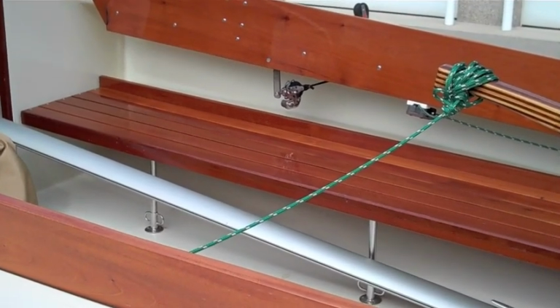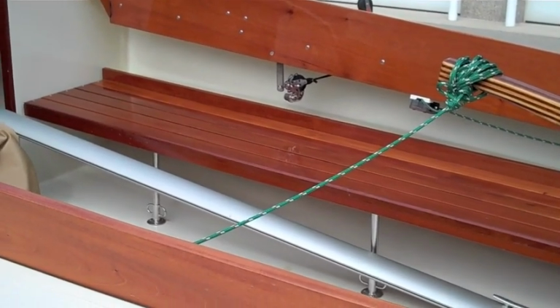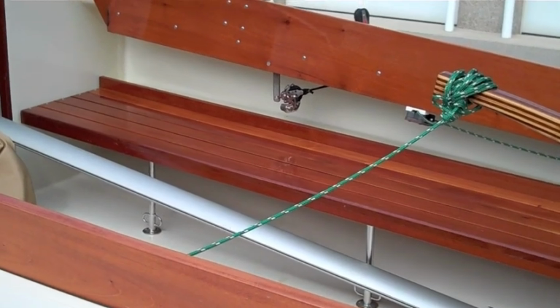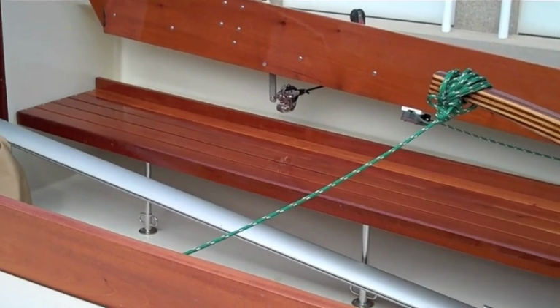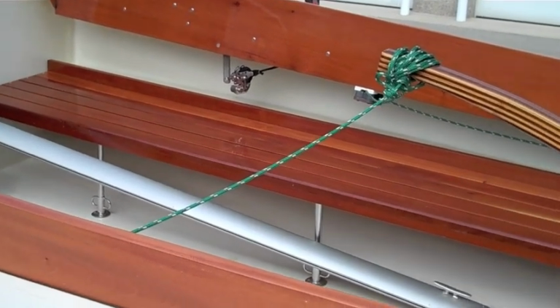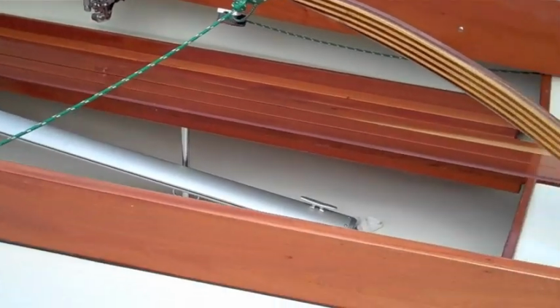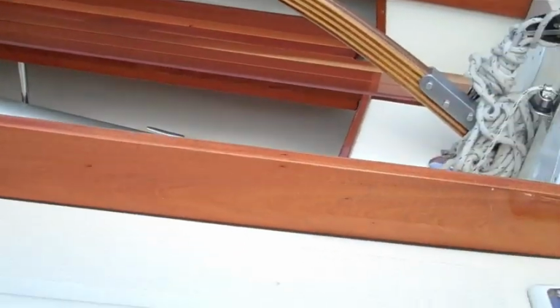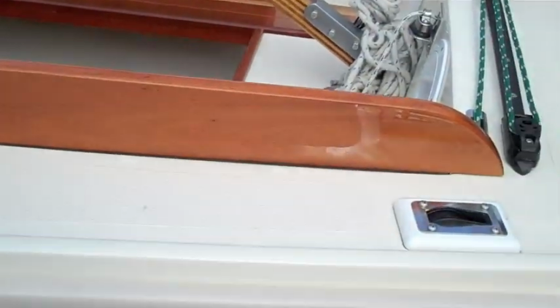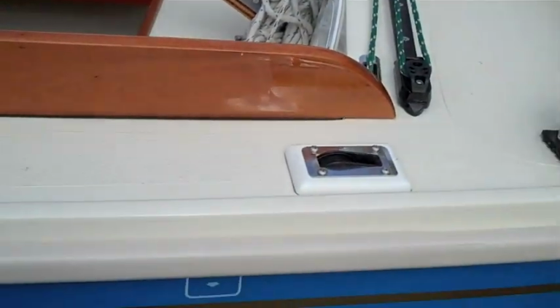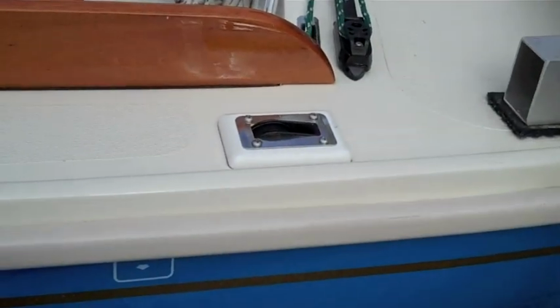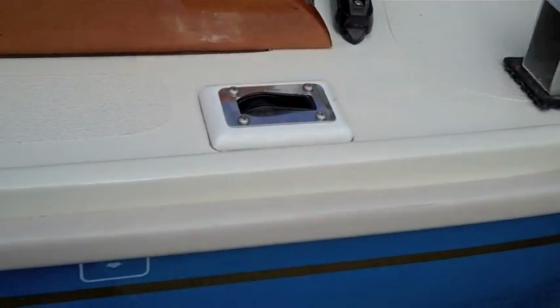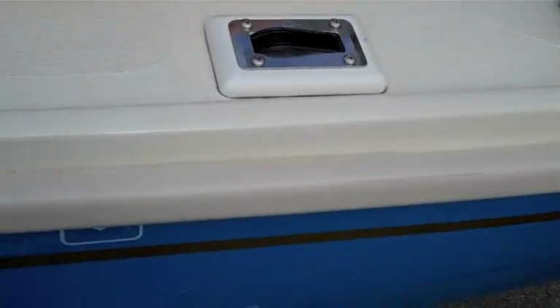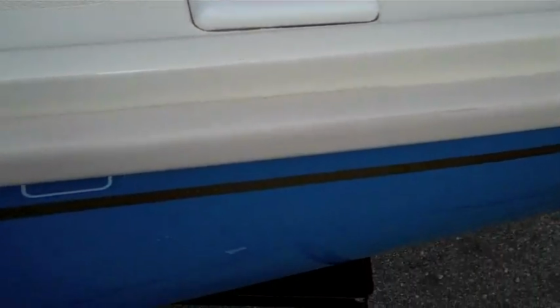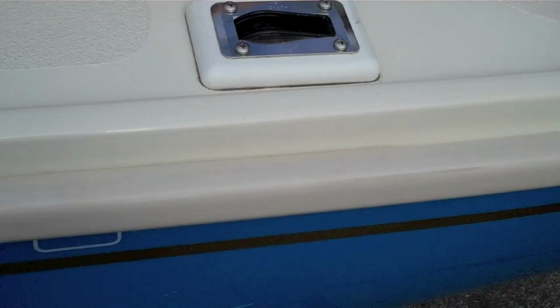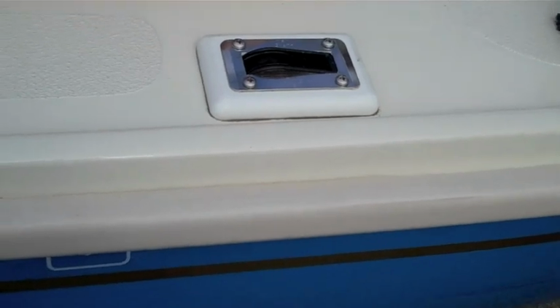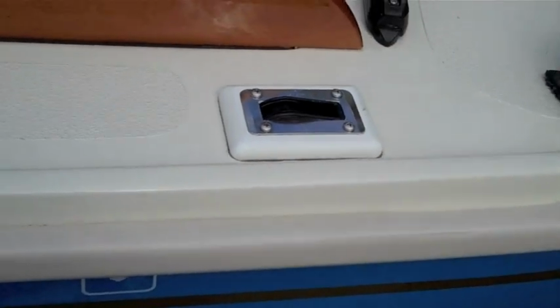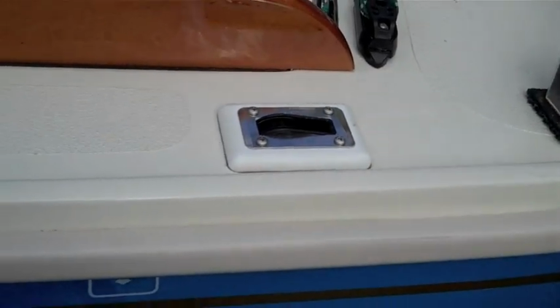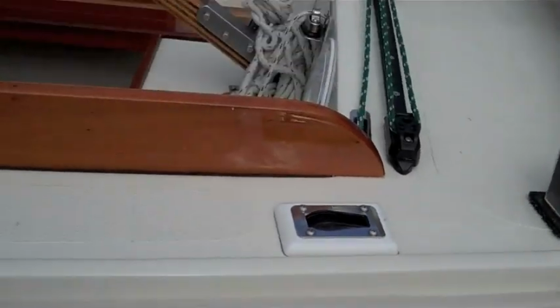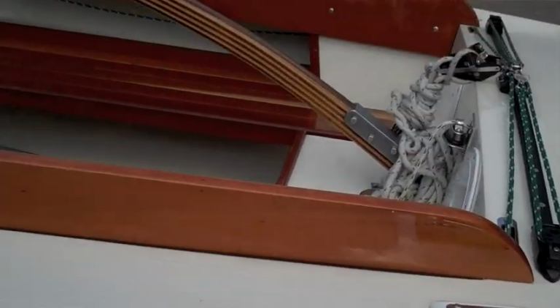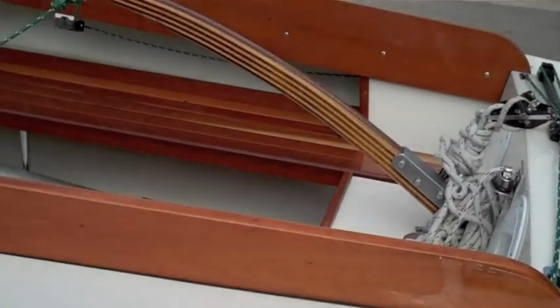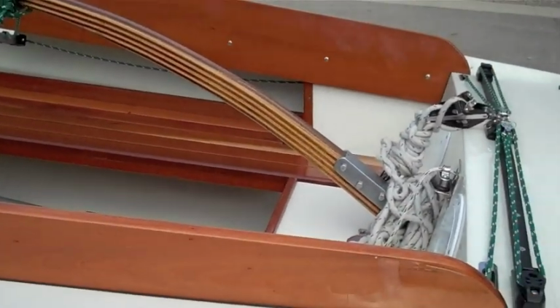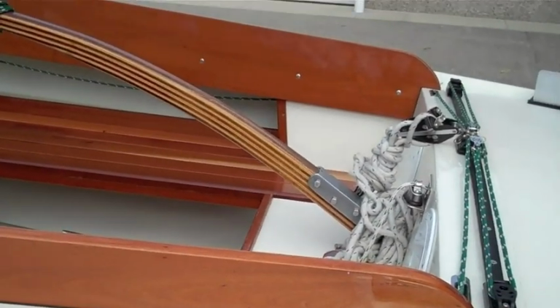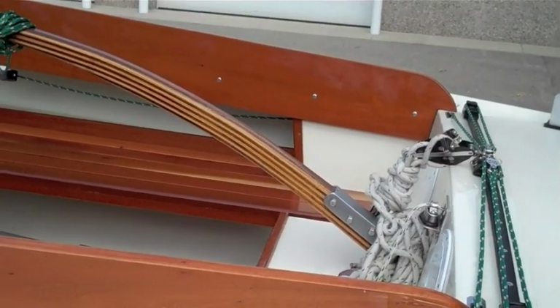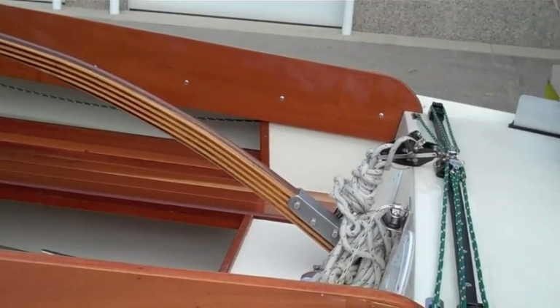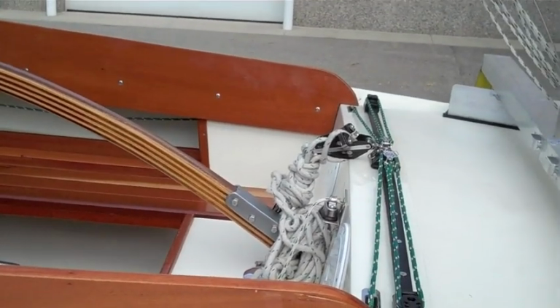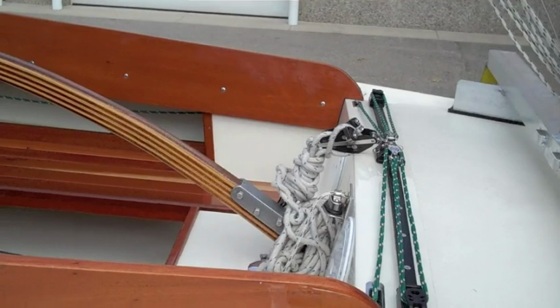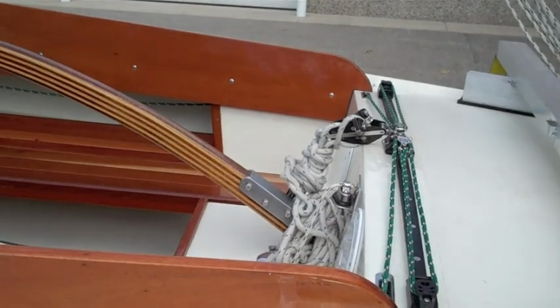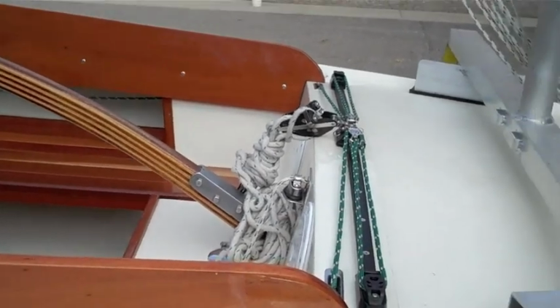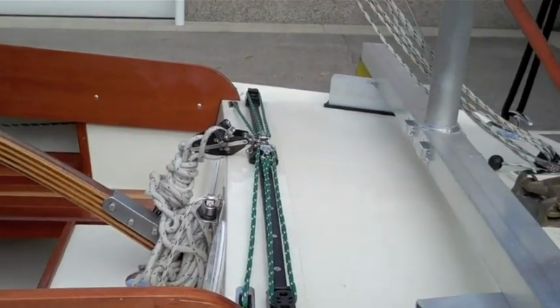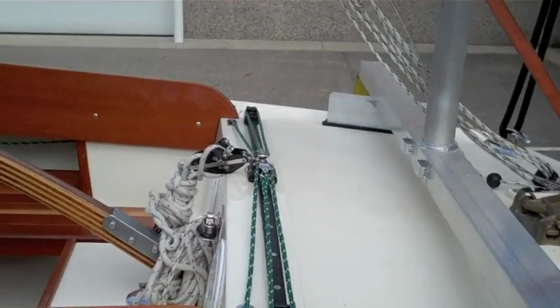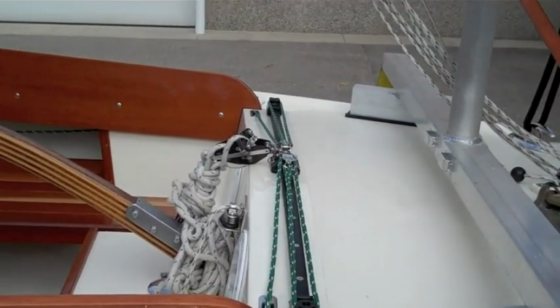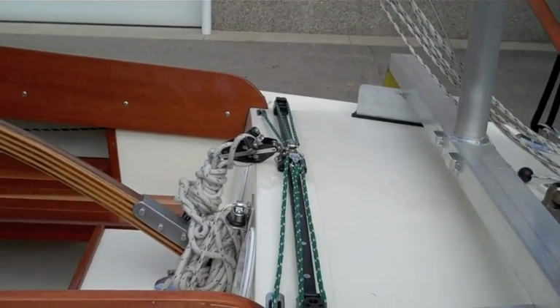The blocks ahead of that, down under the combing, are for the spinnaker. The spinnaker would go through this cheek block here and then go forward so that the crew can run the guys on the spinnaker and the sheets.